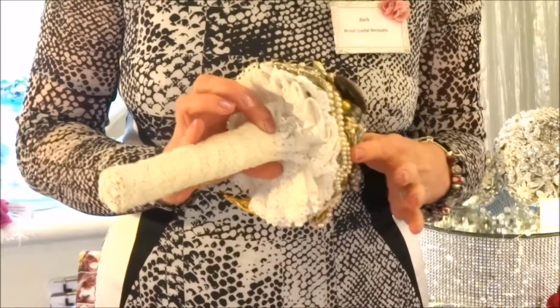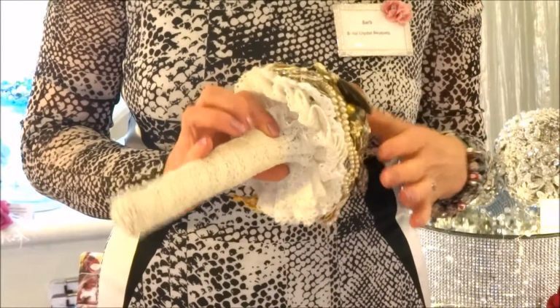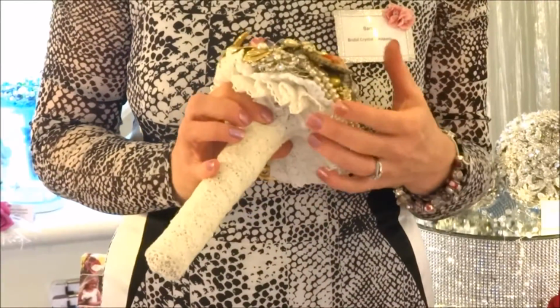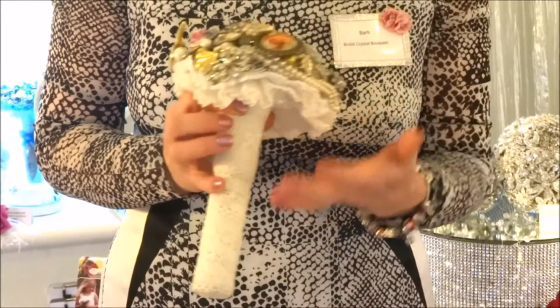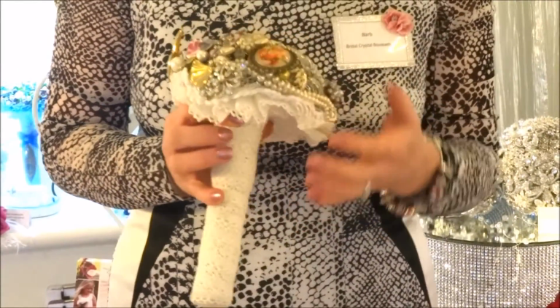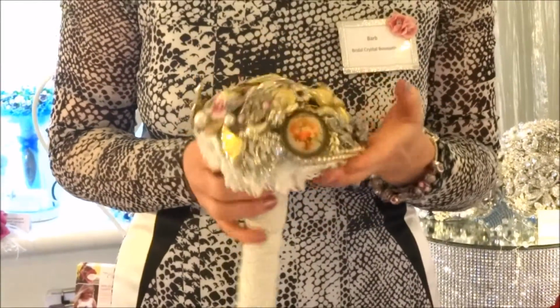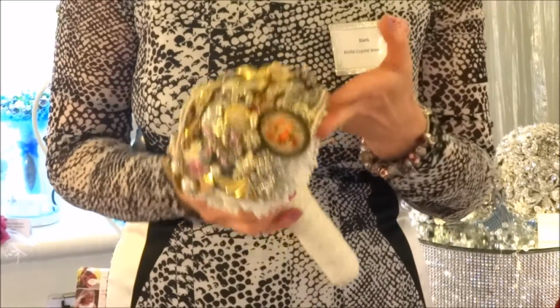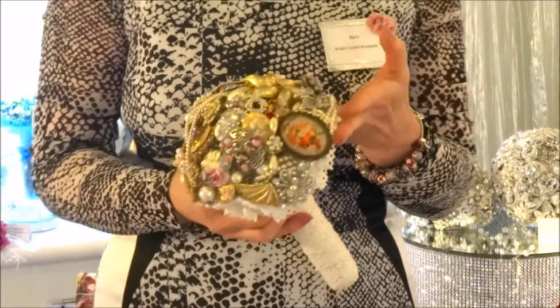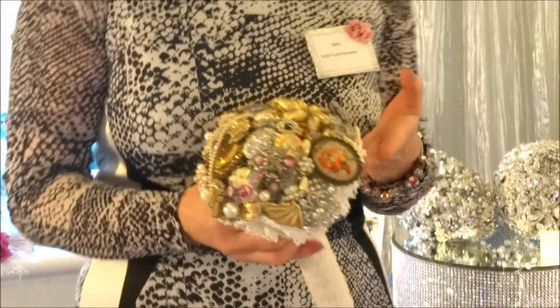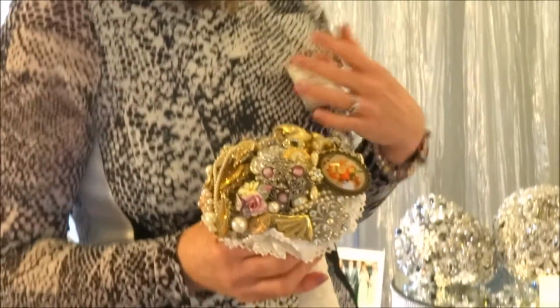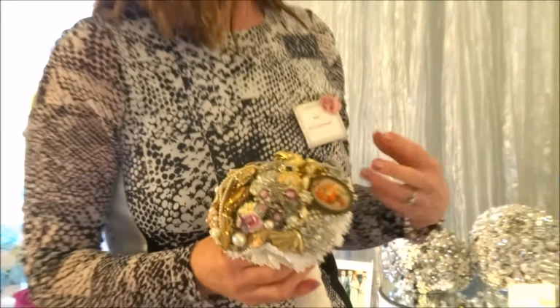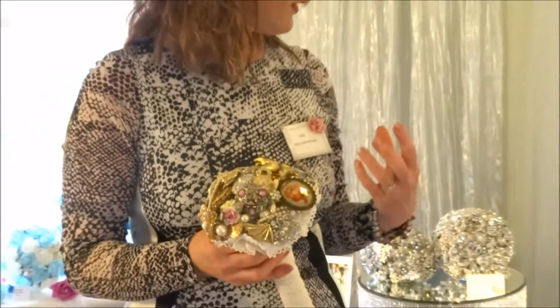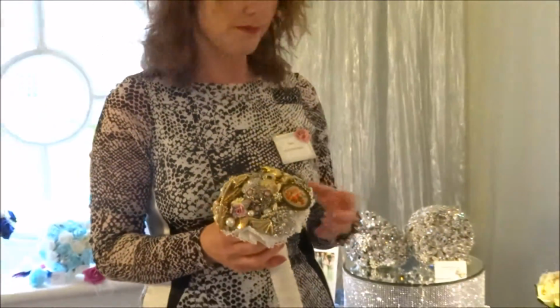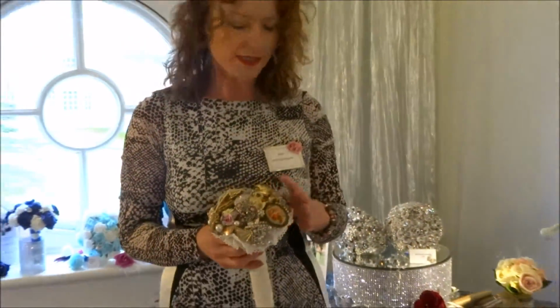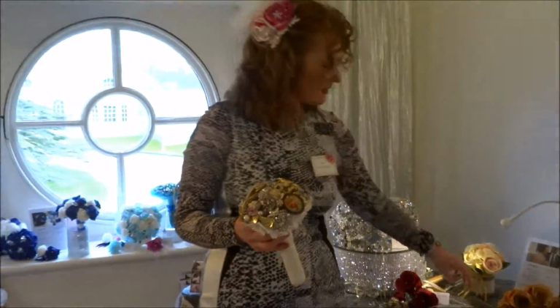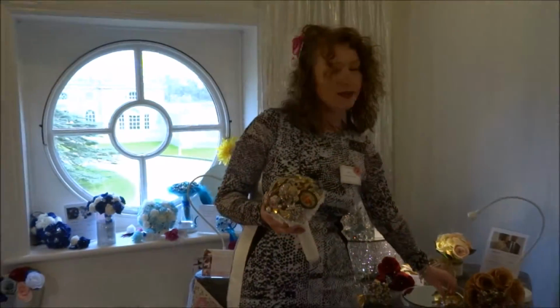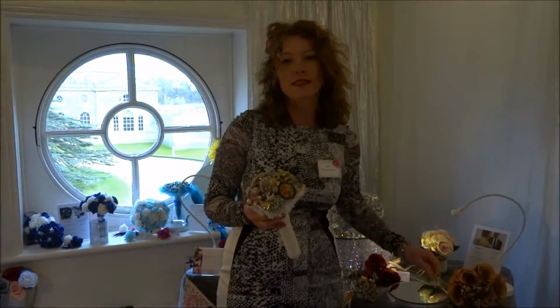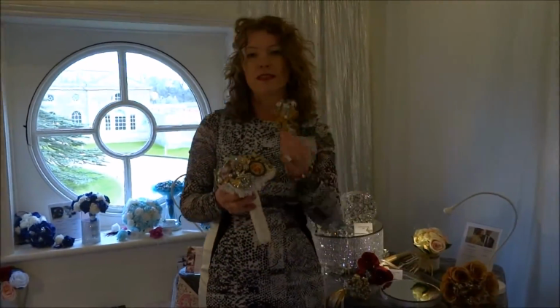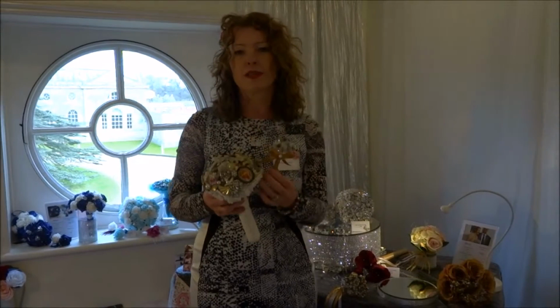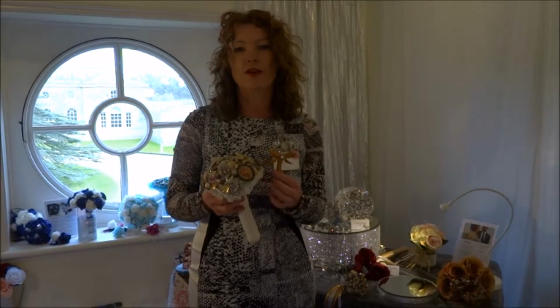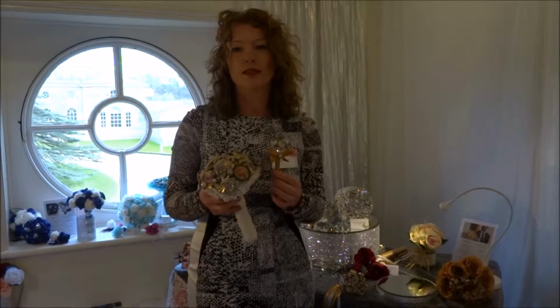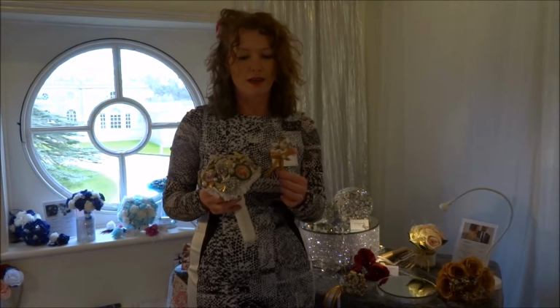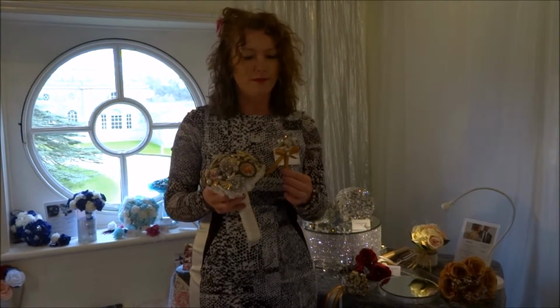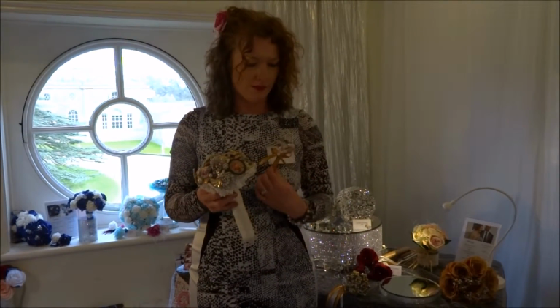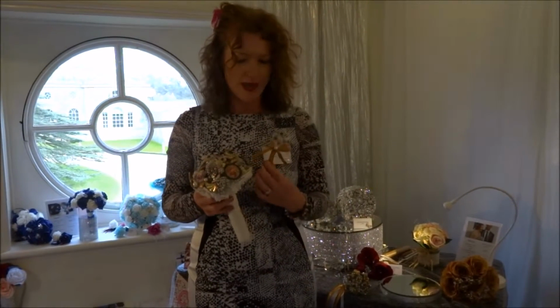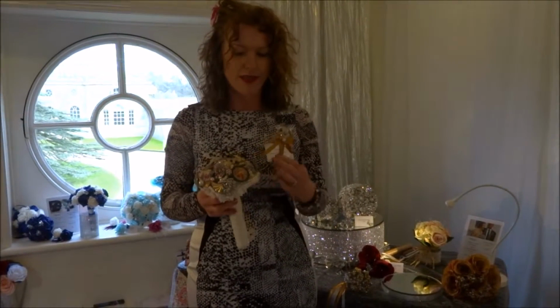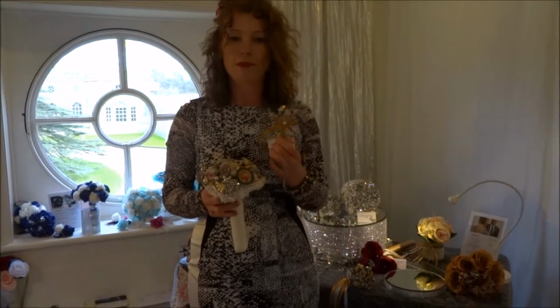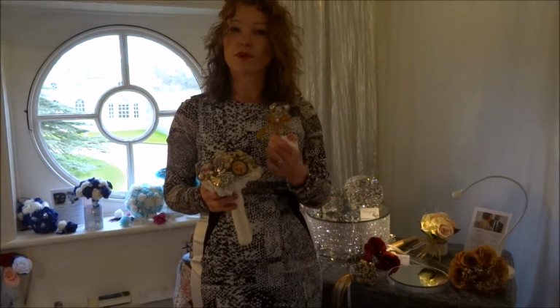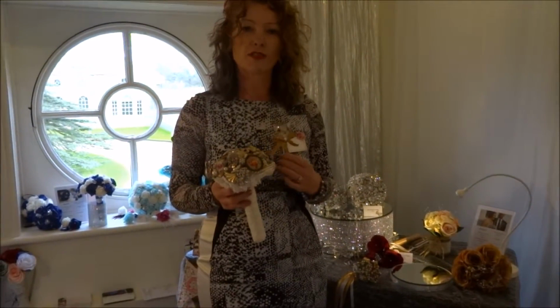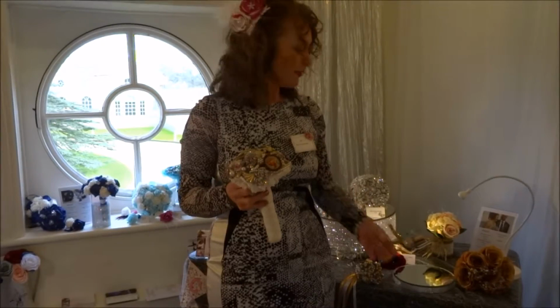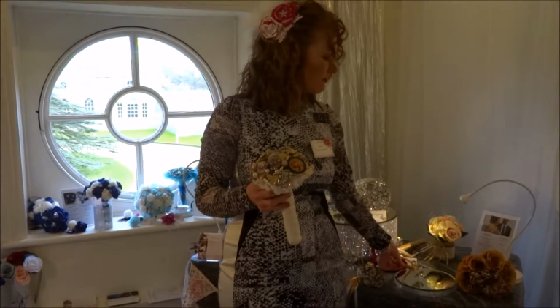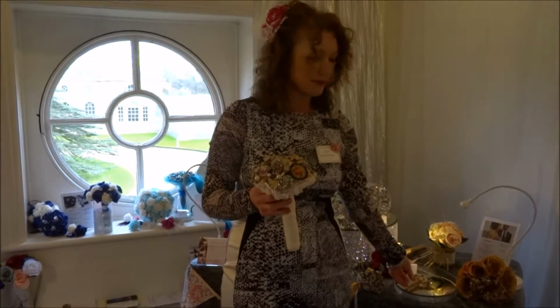We've got a lace handle, but we can change the handle if you wanted a different one. We do lots of accessories as well, so there's a buttonhole for men, and that can be made in brooches also.